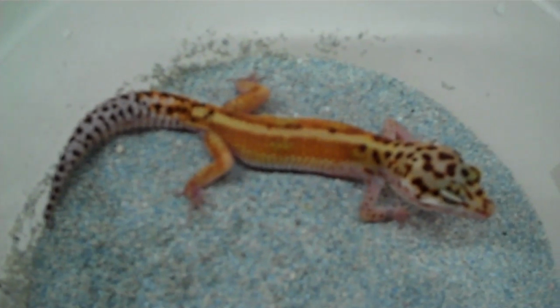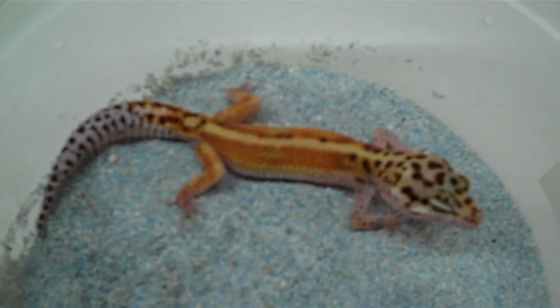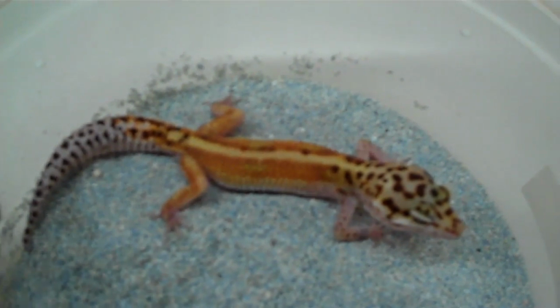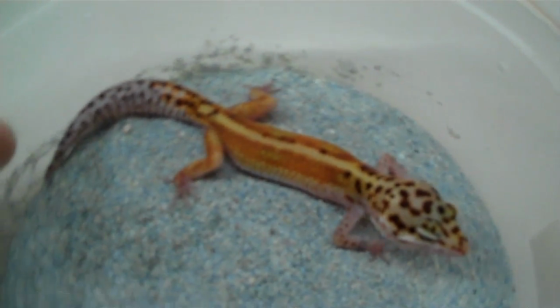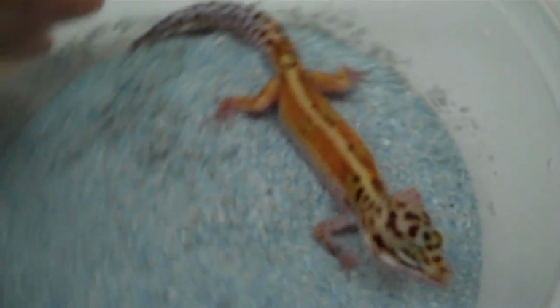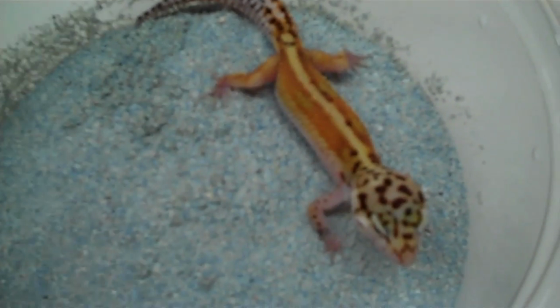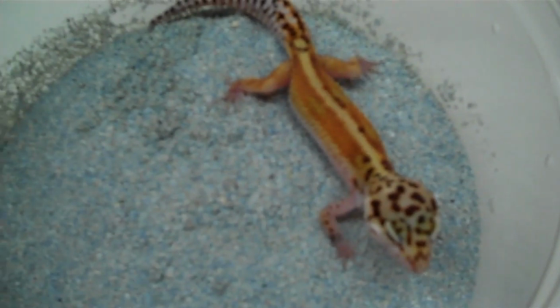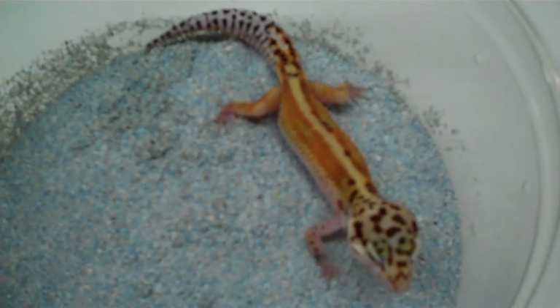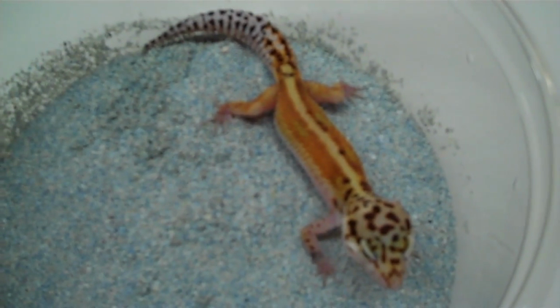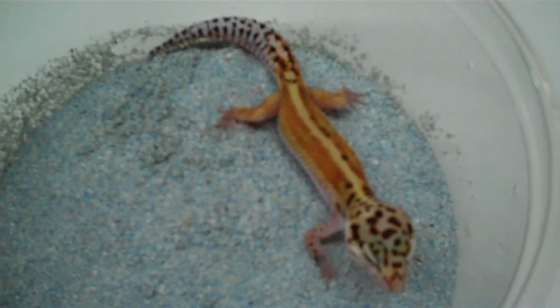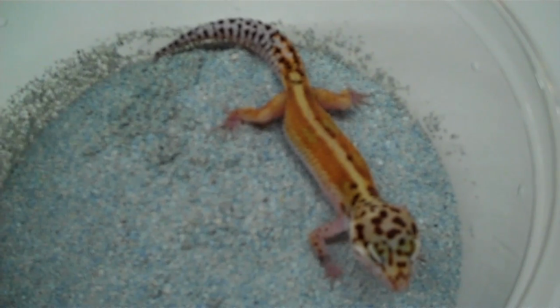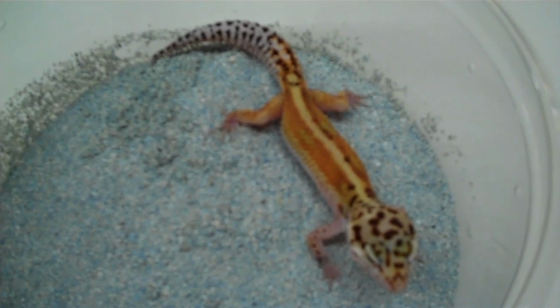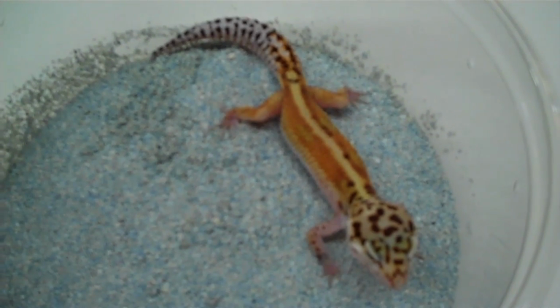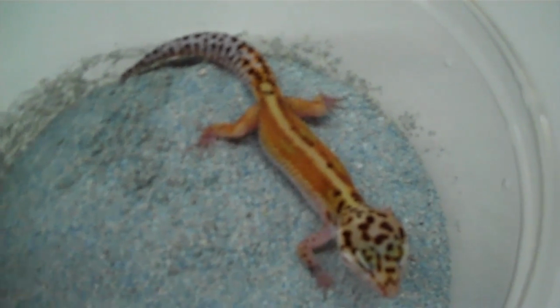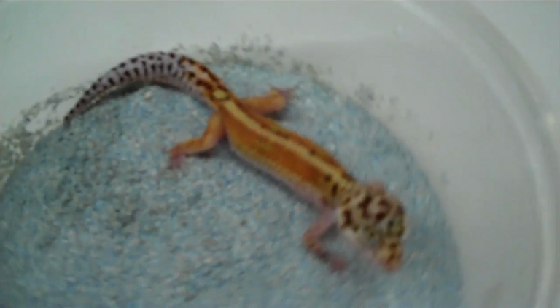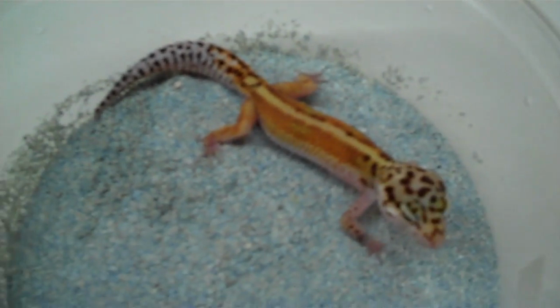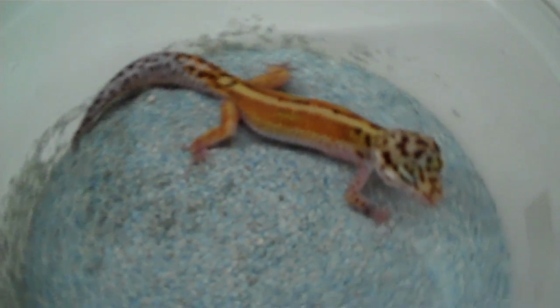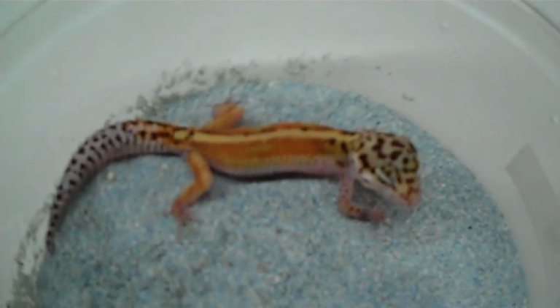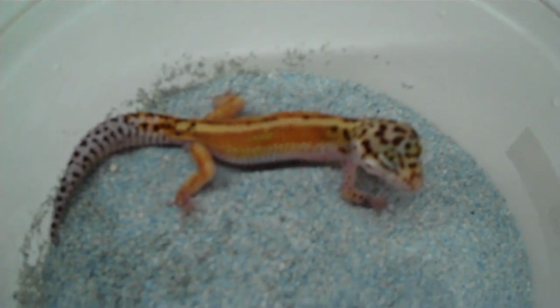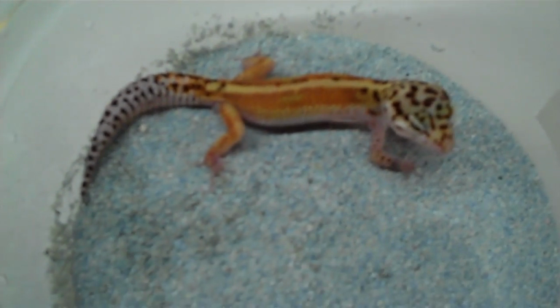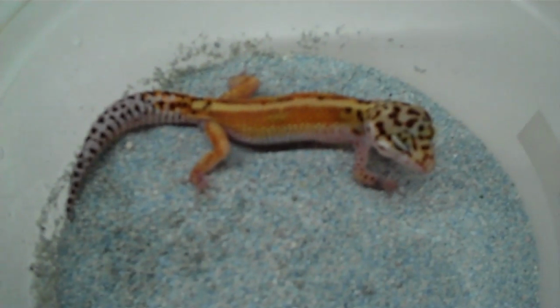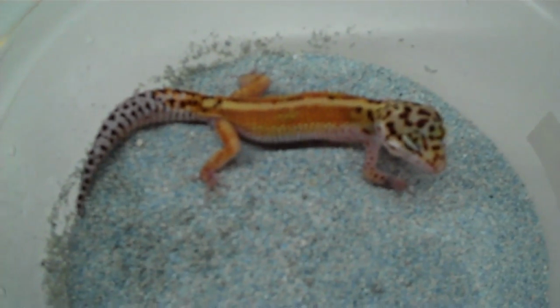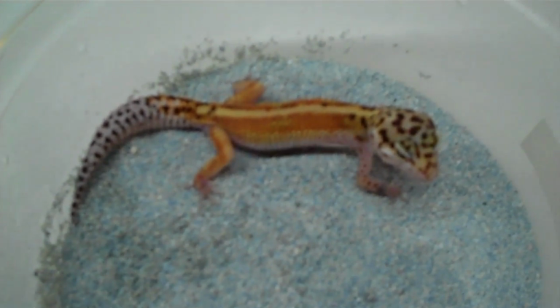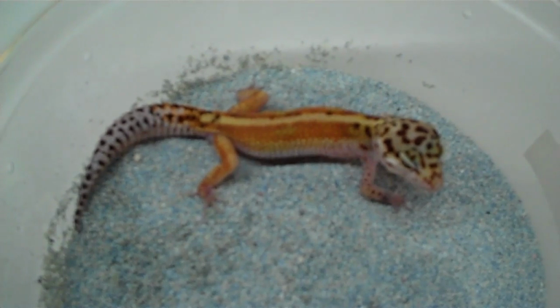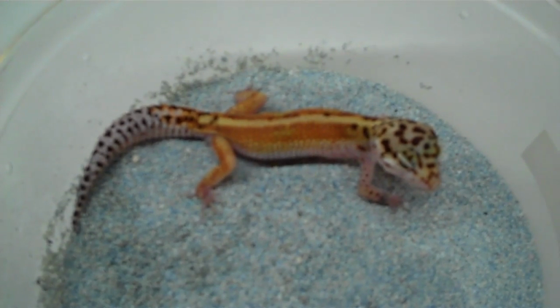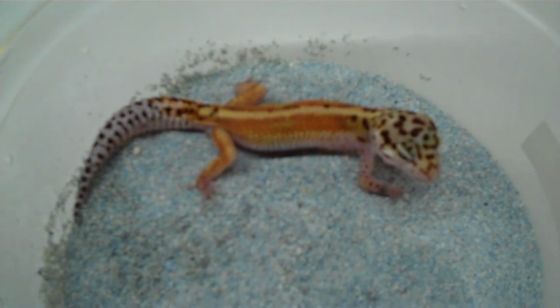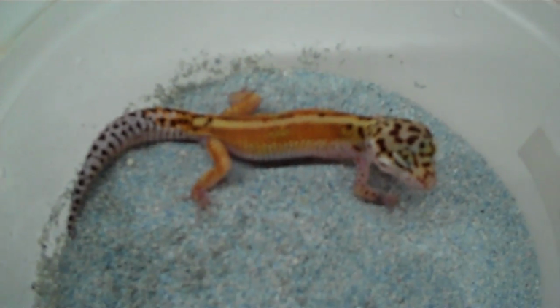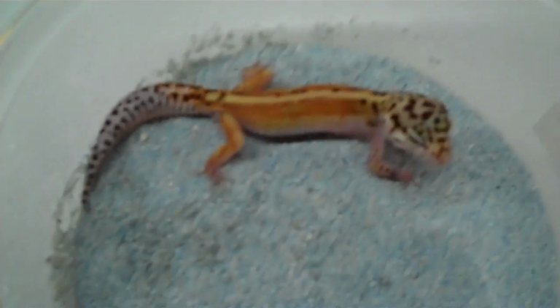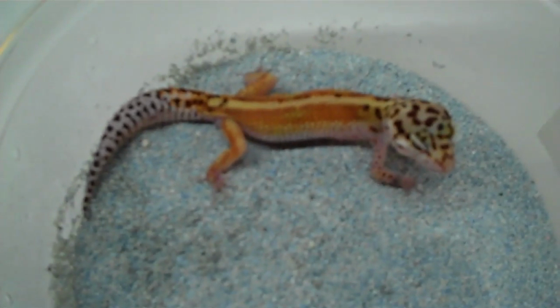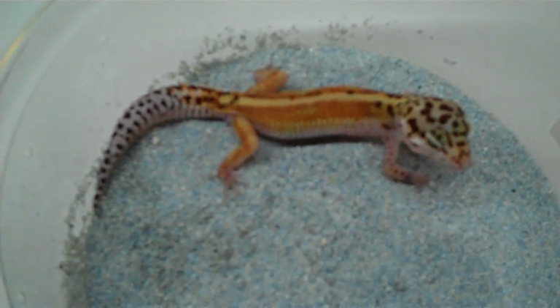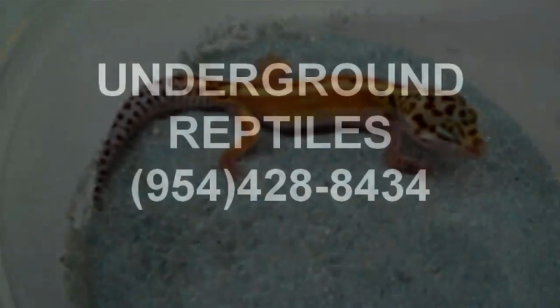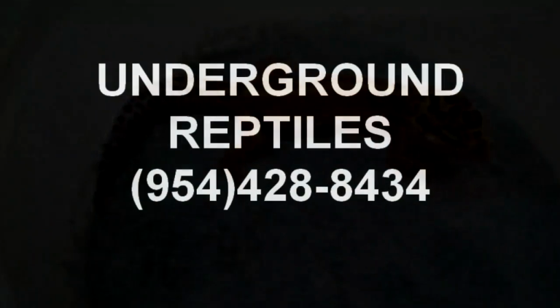Definitely something you want to pick up — it would make a great addition to any breeding project or just any collection out there. You definitely want one of those, found here at Underground Reptiles.